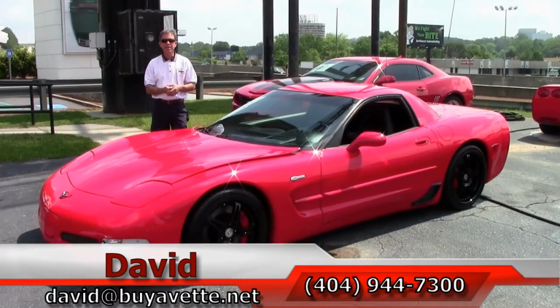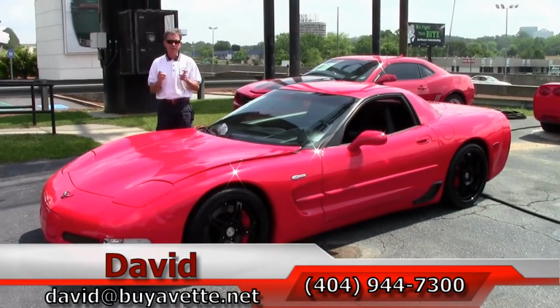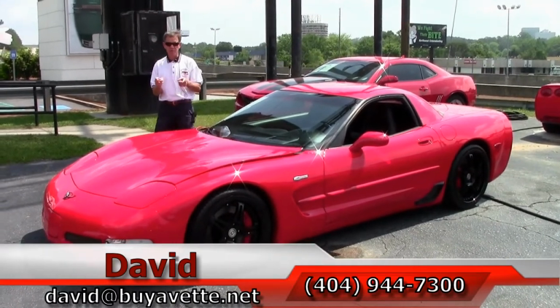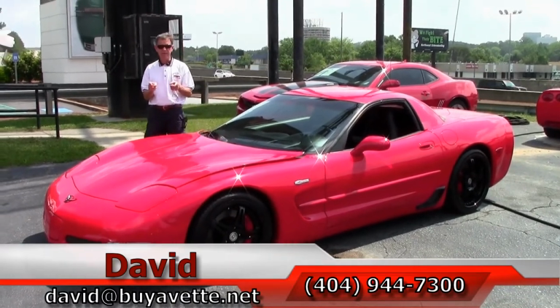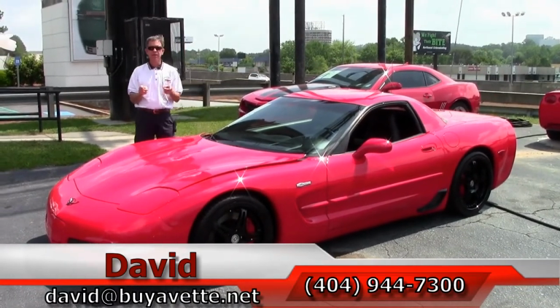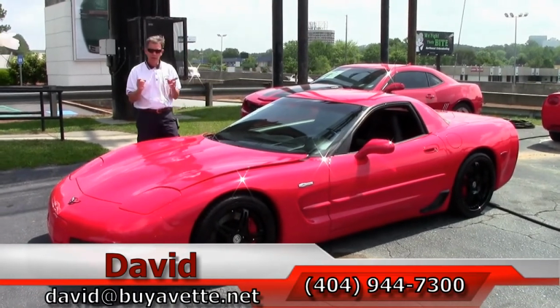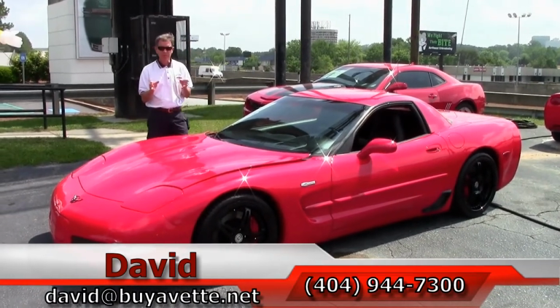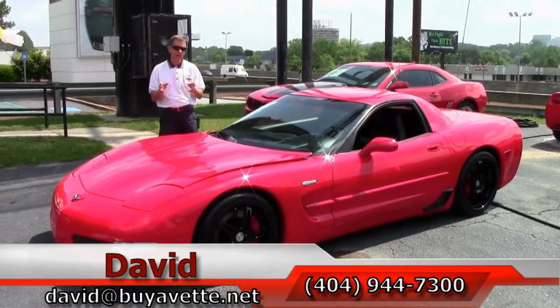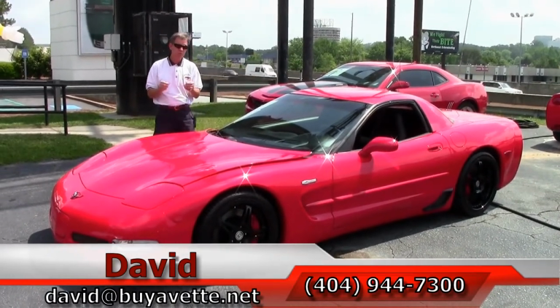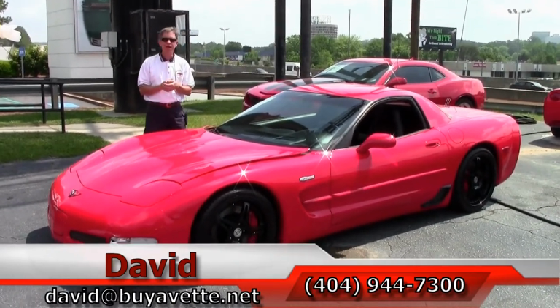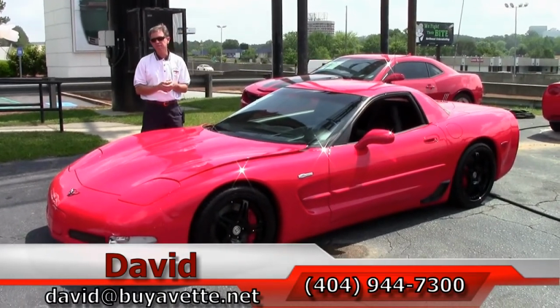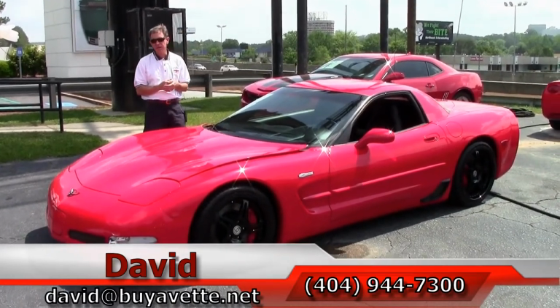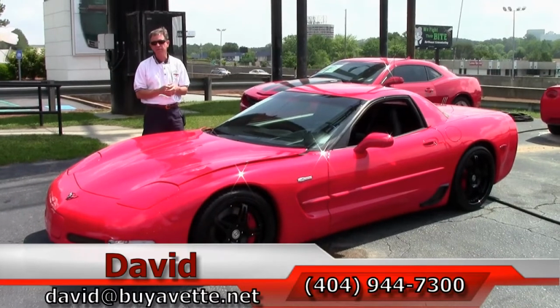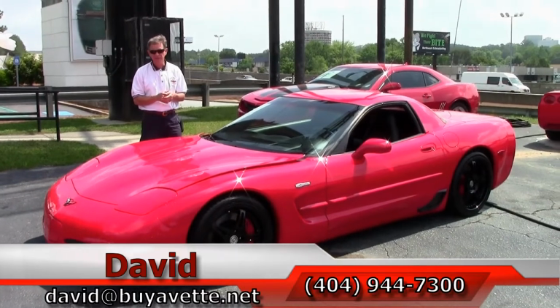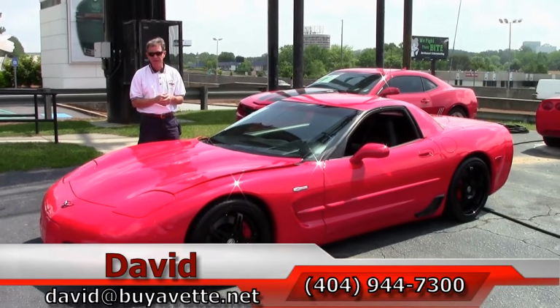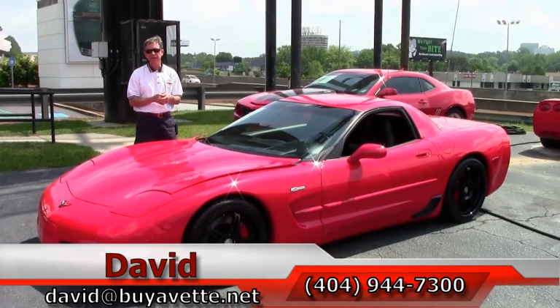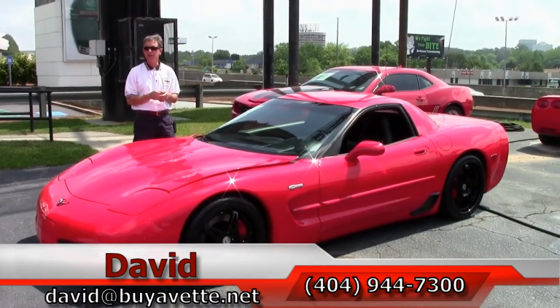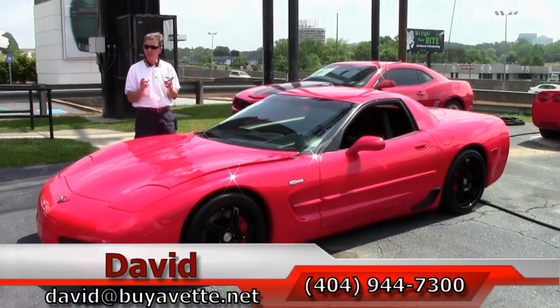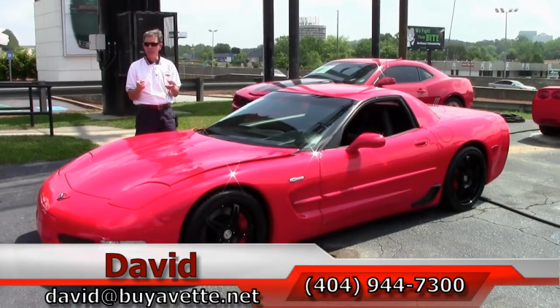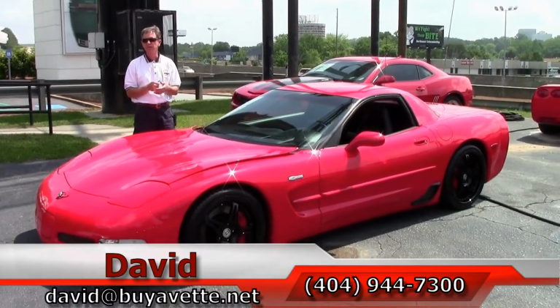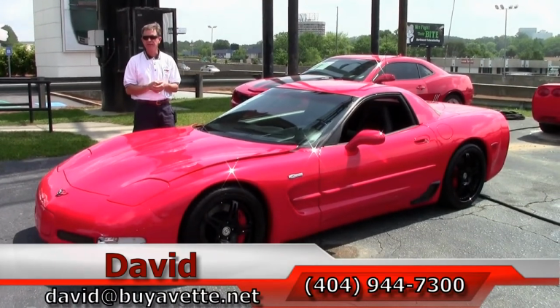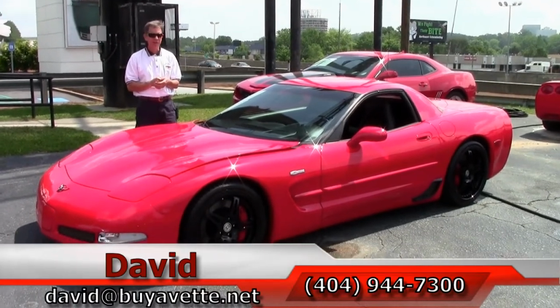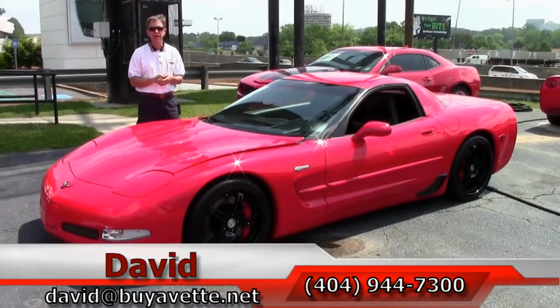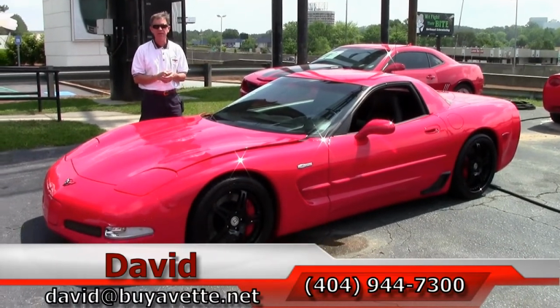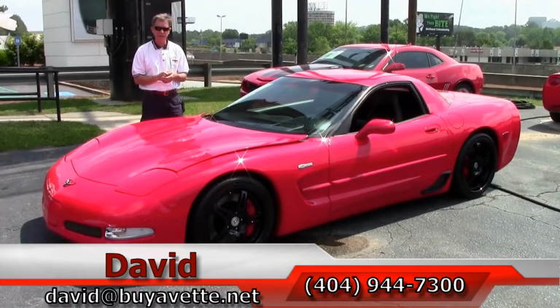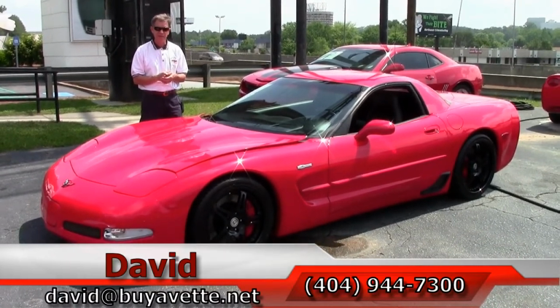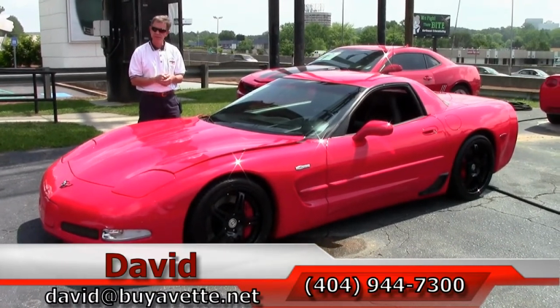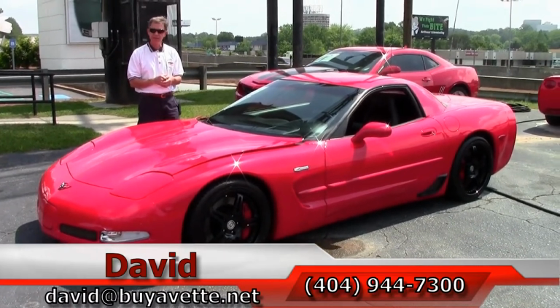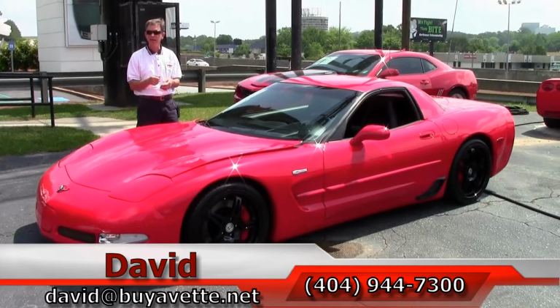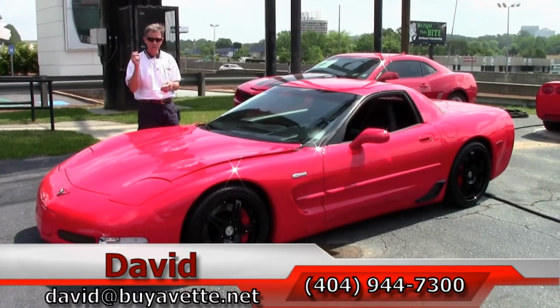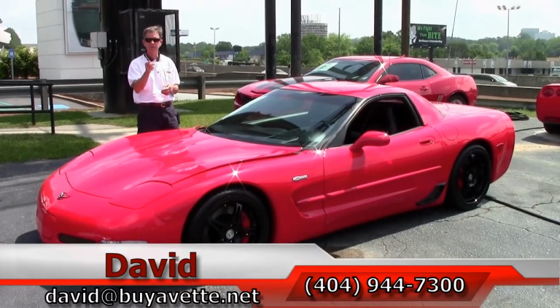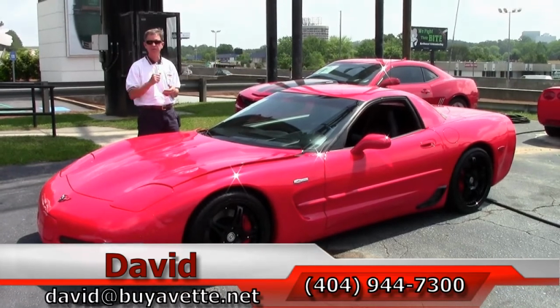Any Corvette — we've got 125 in stock here at Buy-A-Vette in Atlanta. More pictures at our website, buyavette.net. Email me direct at david@buyavette.net. Thanks a lot and always ask for David.